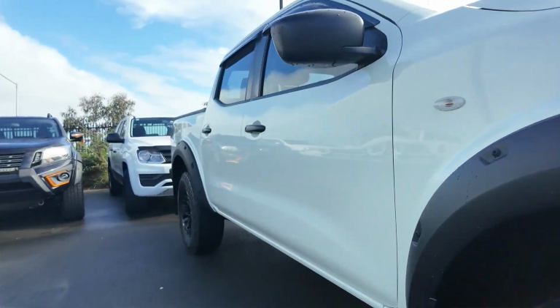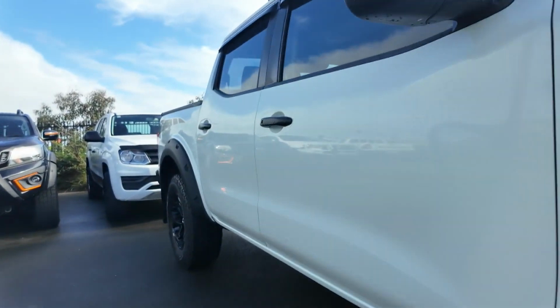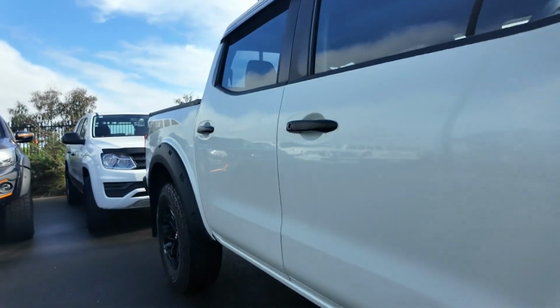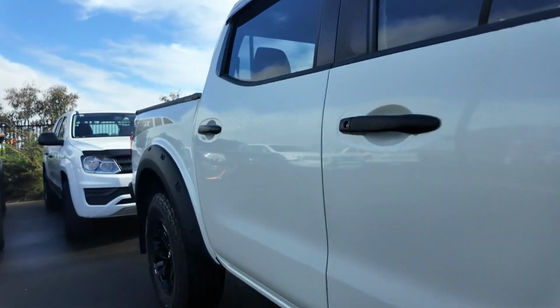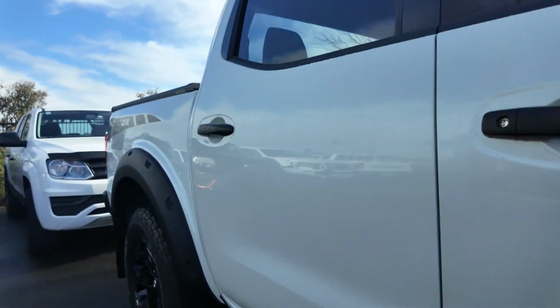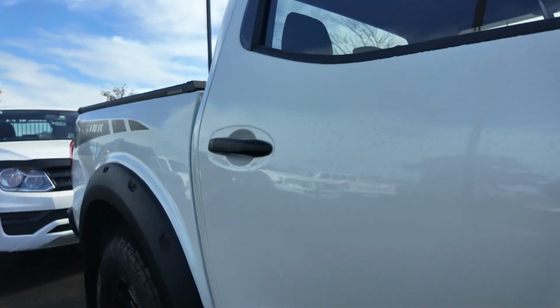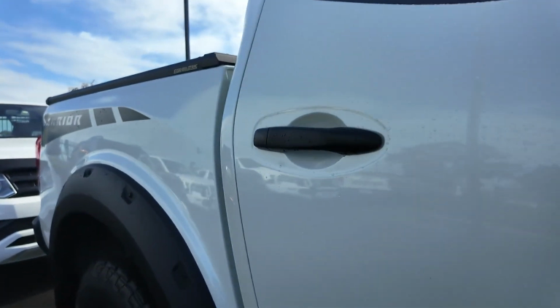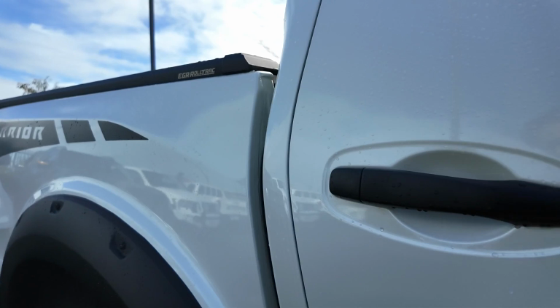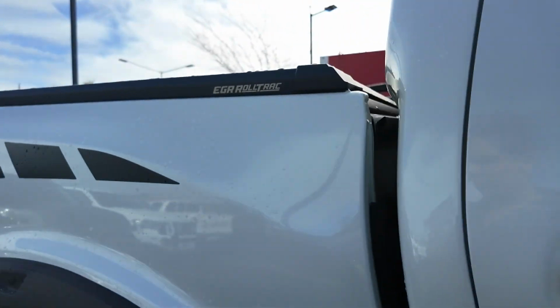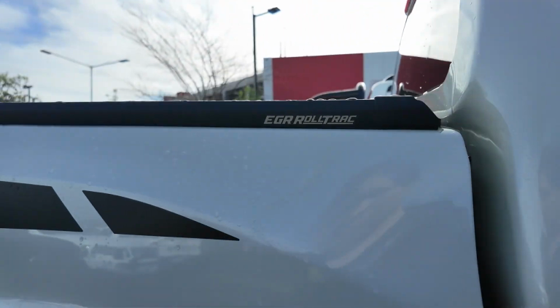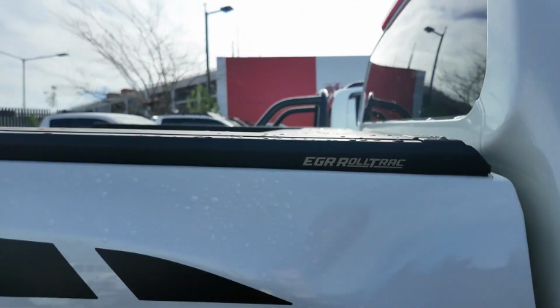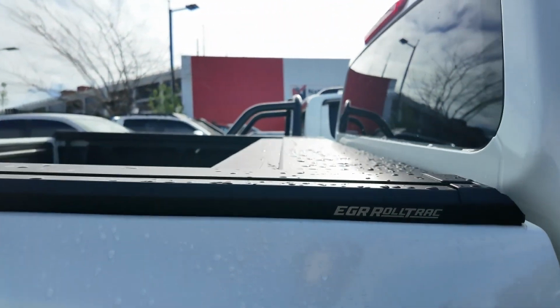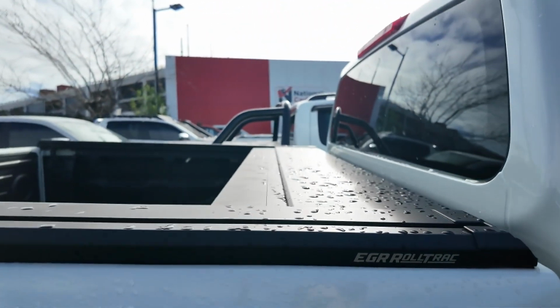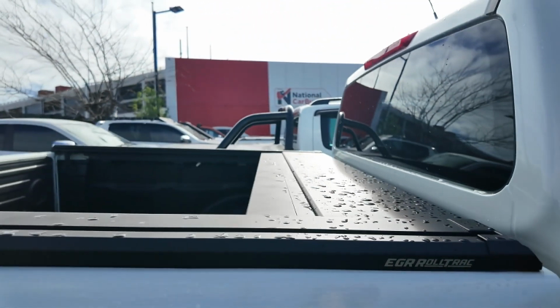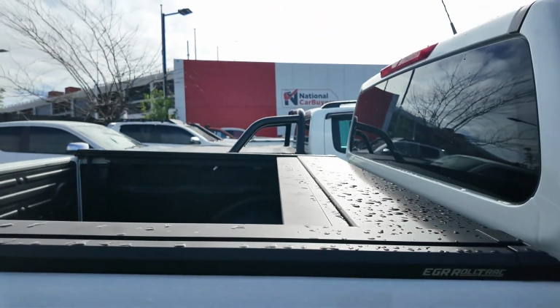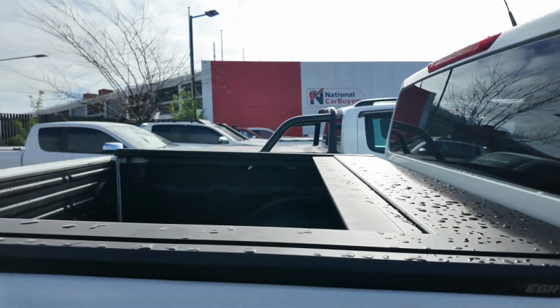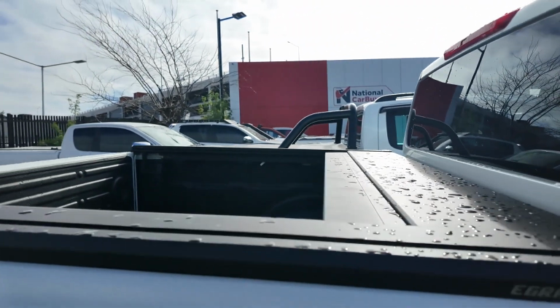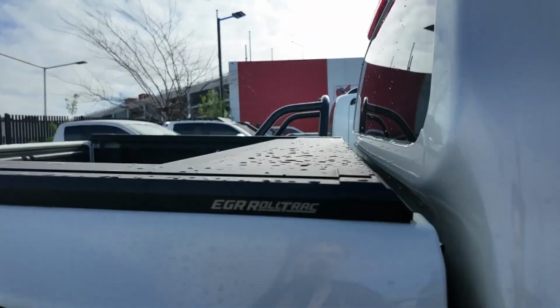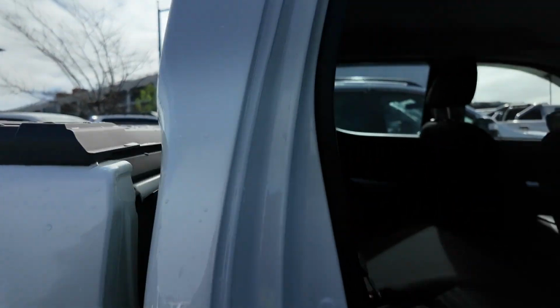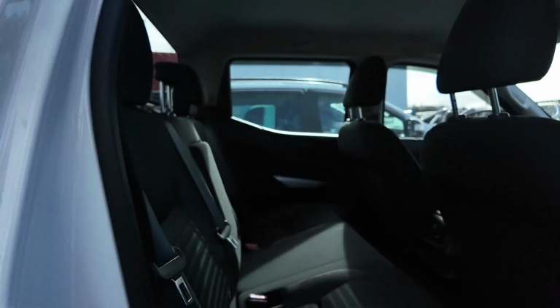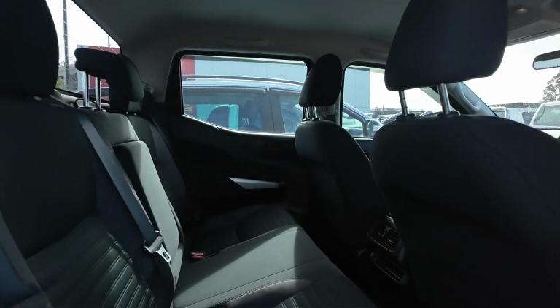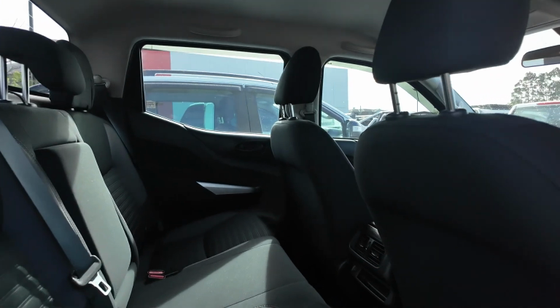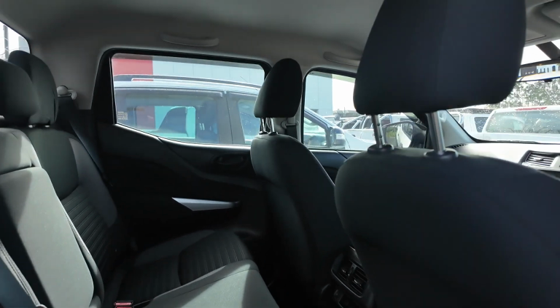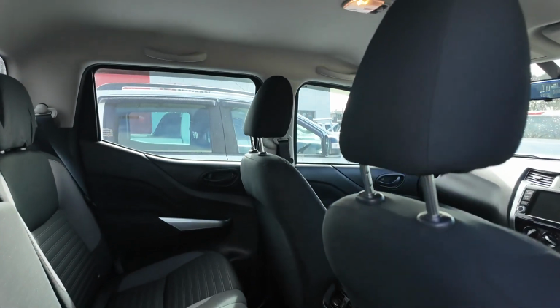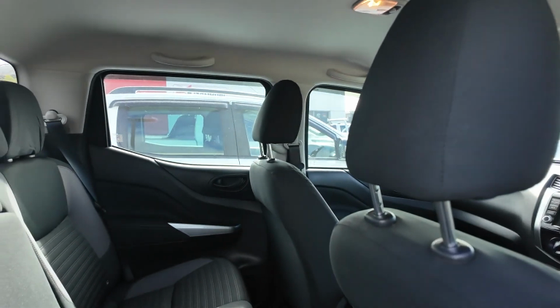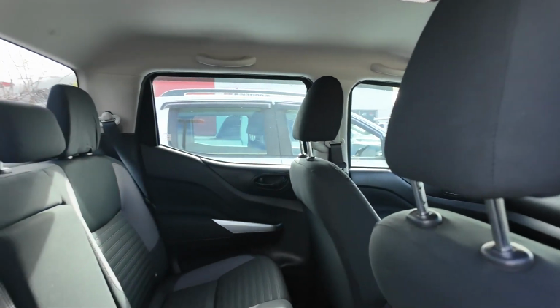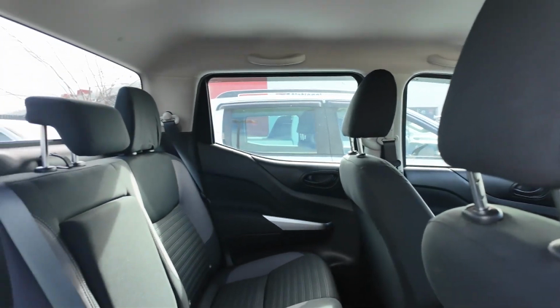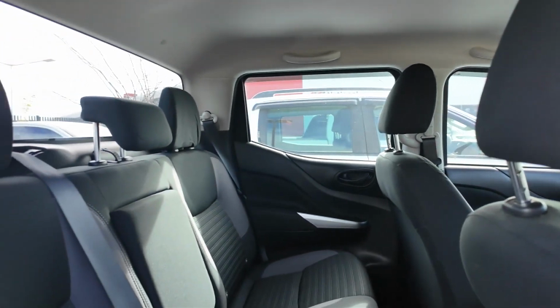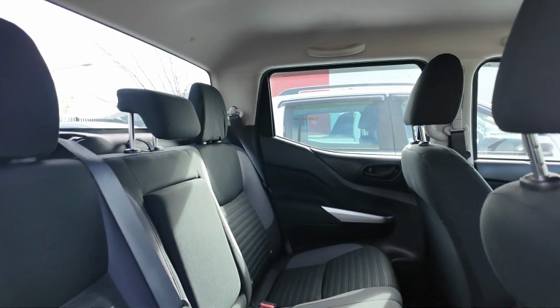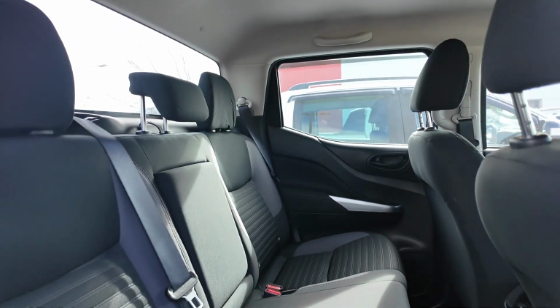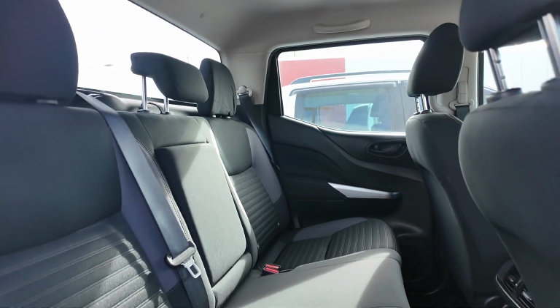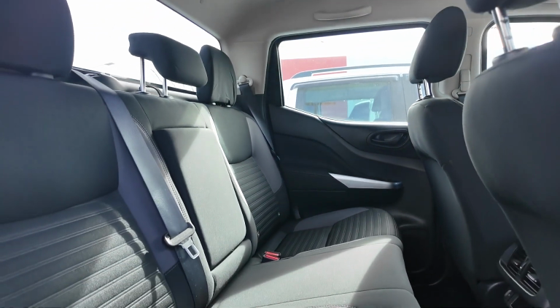This Navara is equipped with a range of premium accessories to enhance its utility and comfort, including the electric rolling tub cover, service package, bull bar, and driving lights.